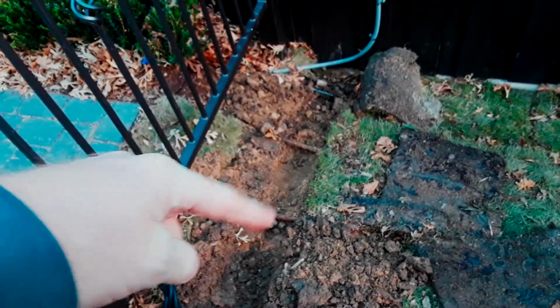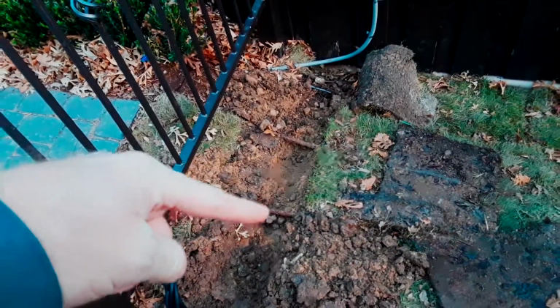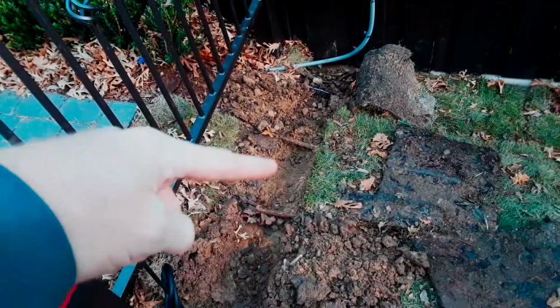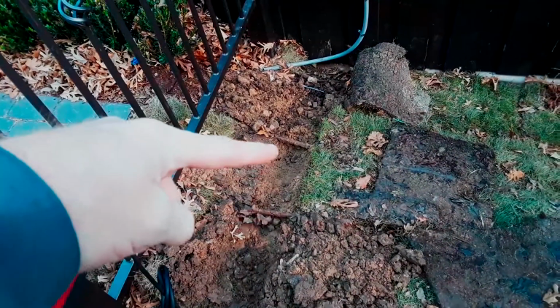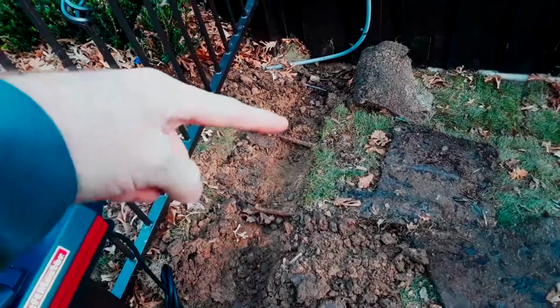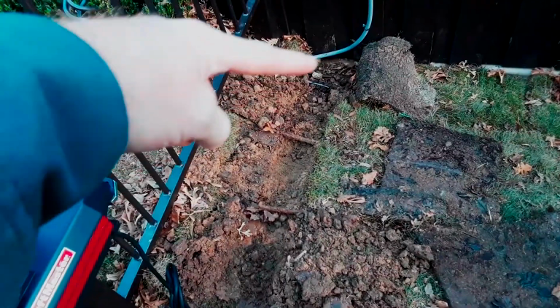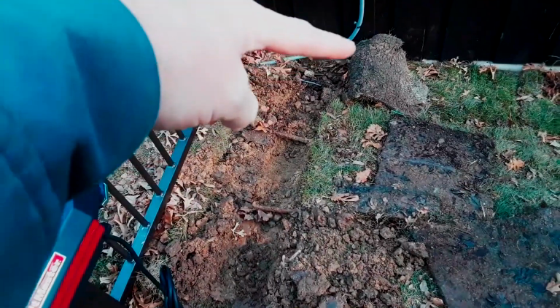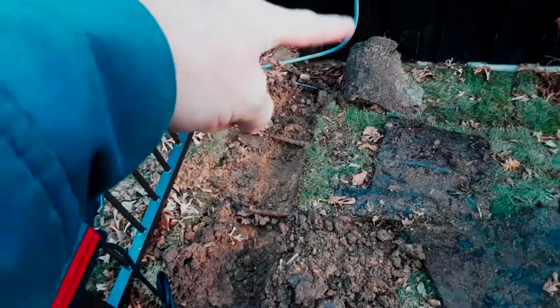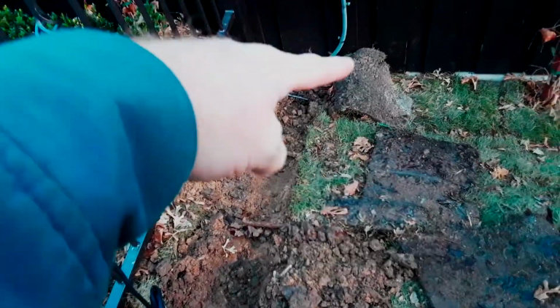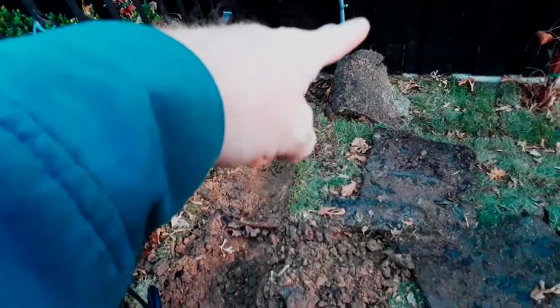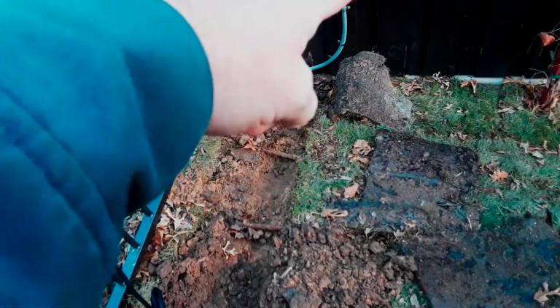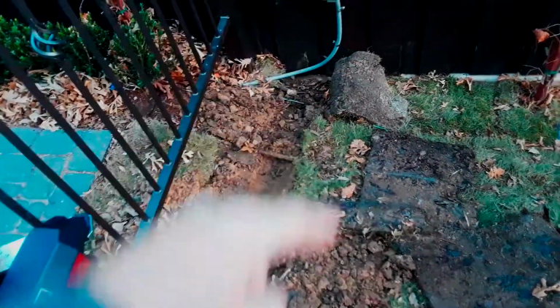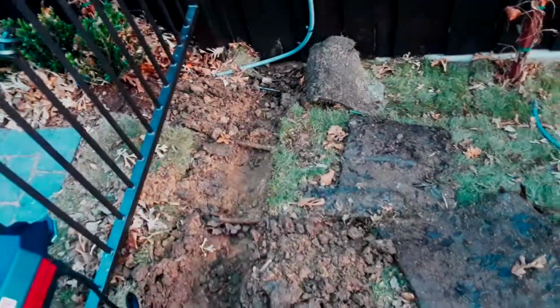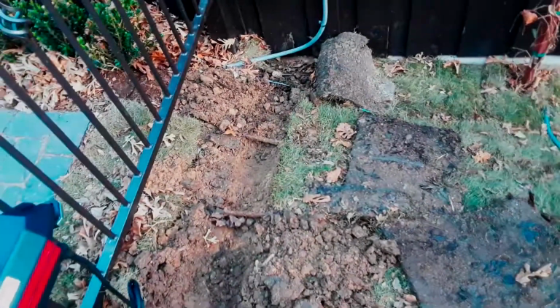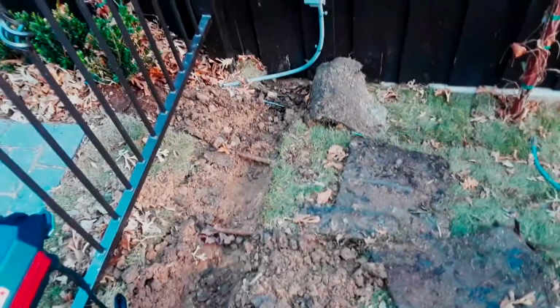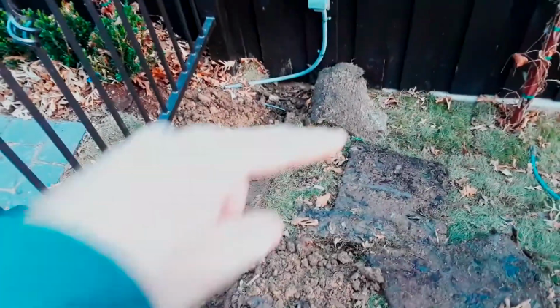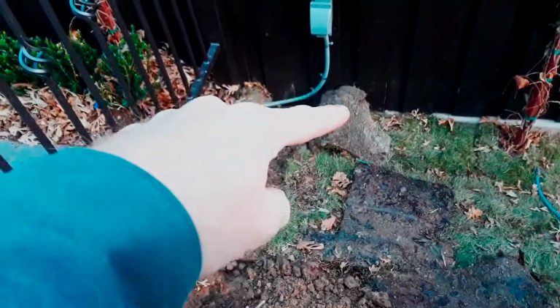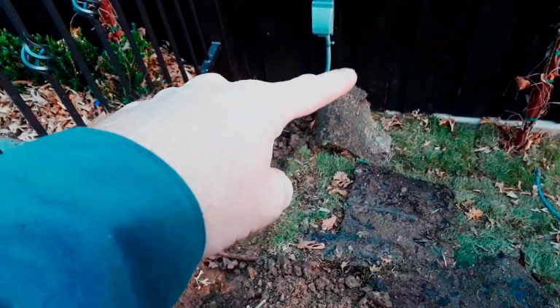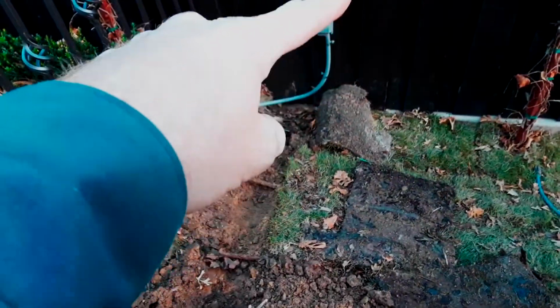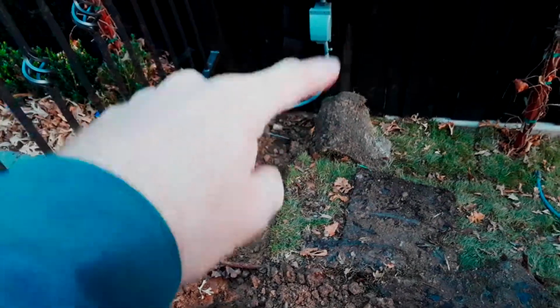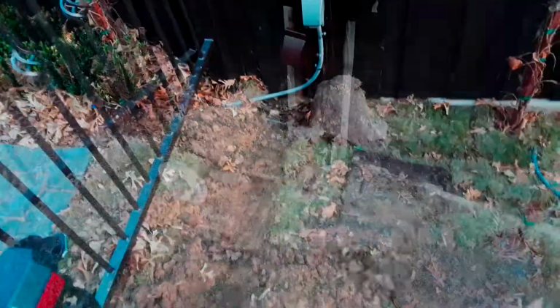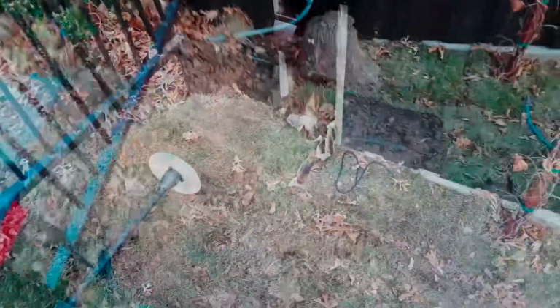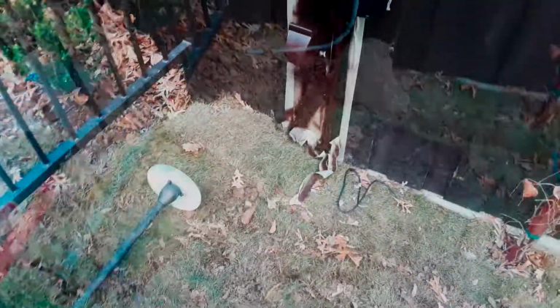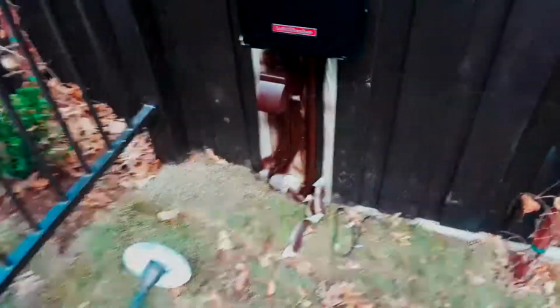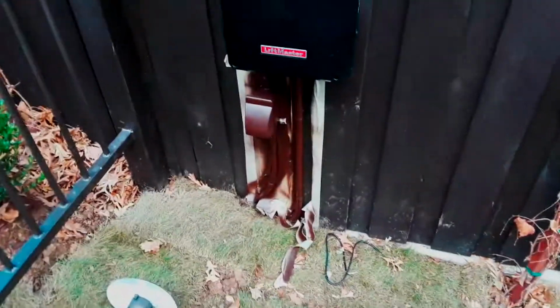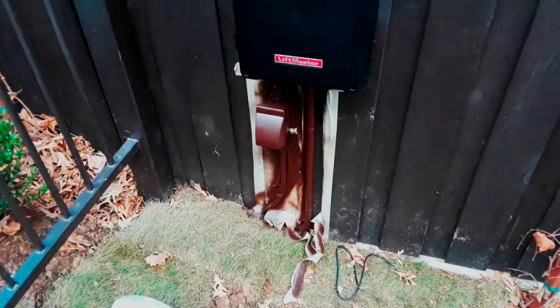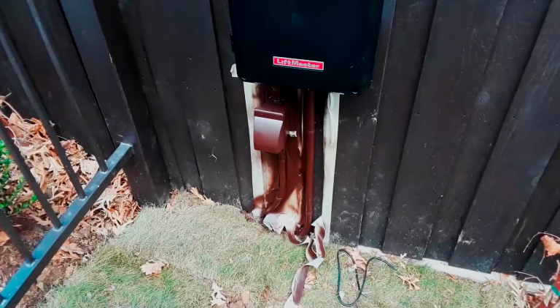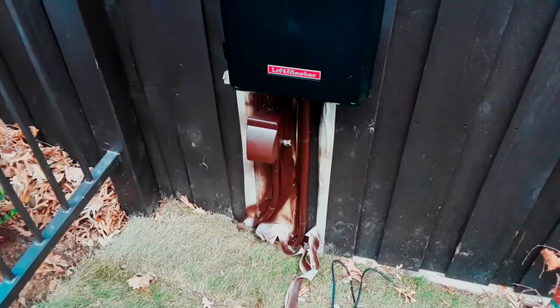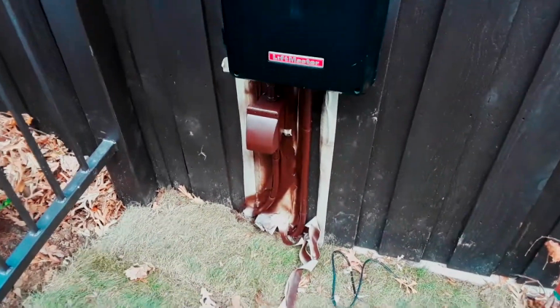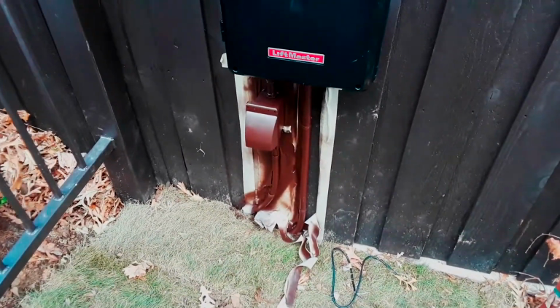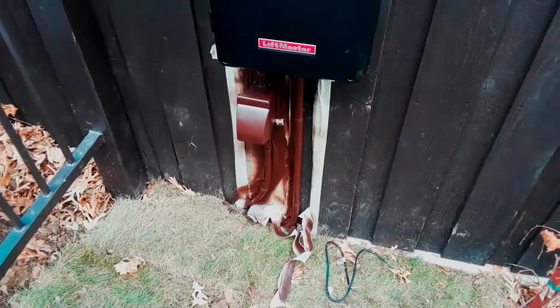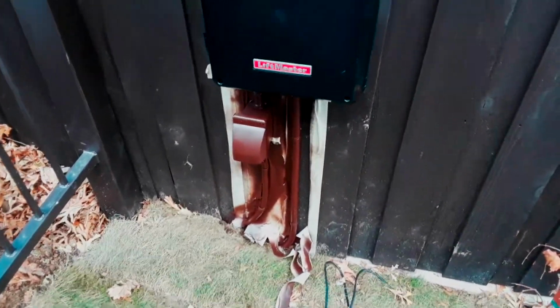Underneath this irrigation, then around there, and then it'll just go up the fence right there. I have the conduit installed and painted.